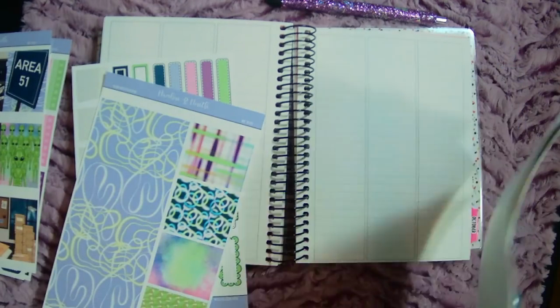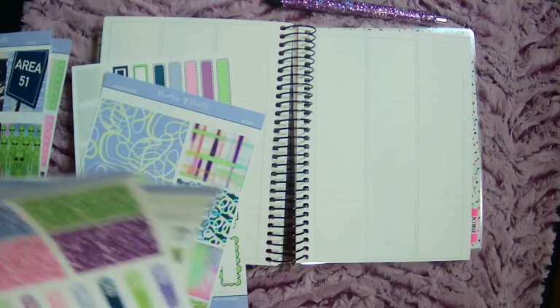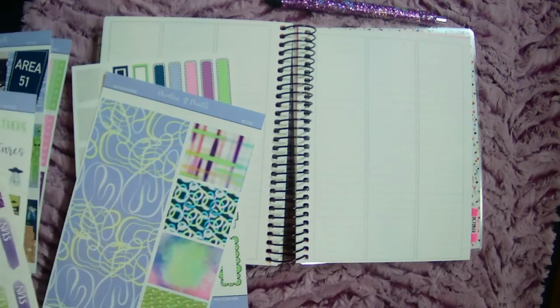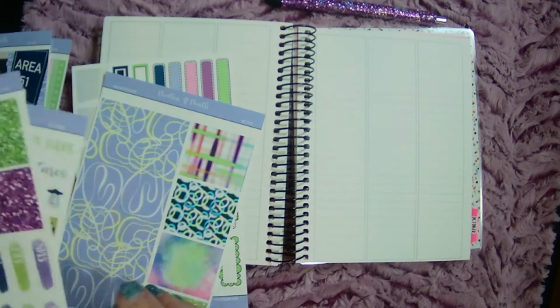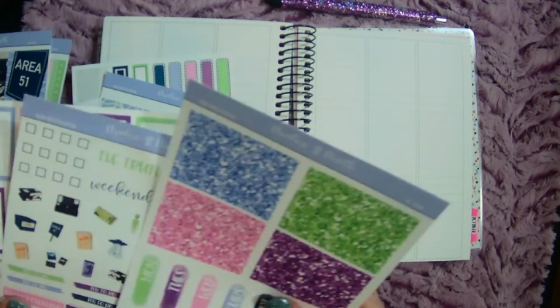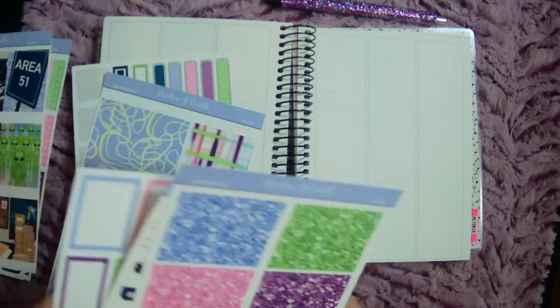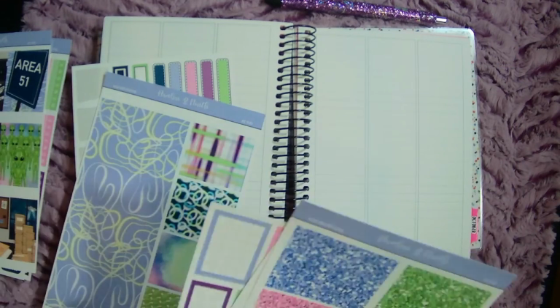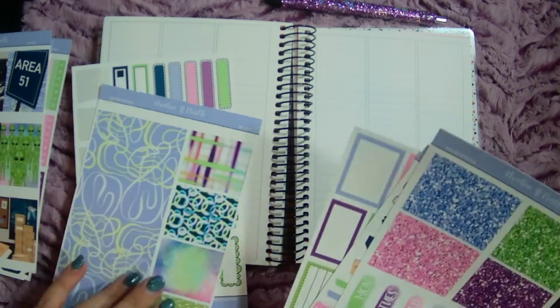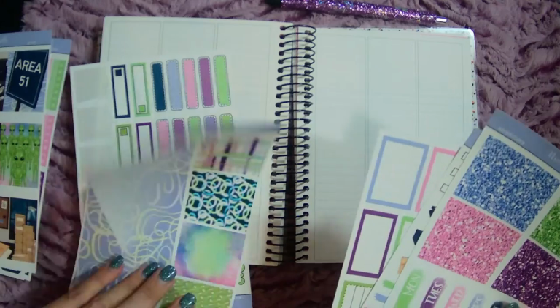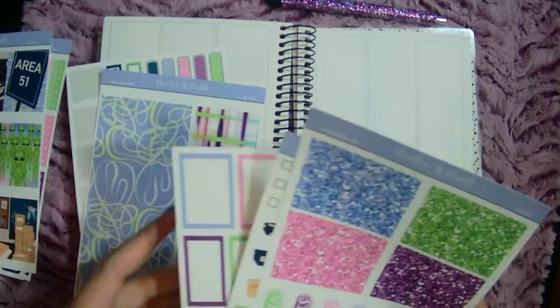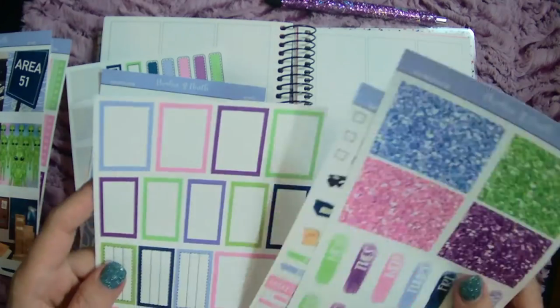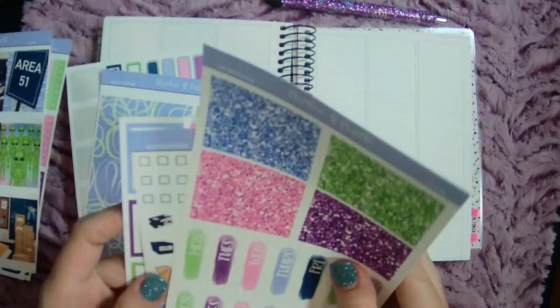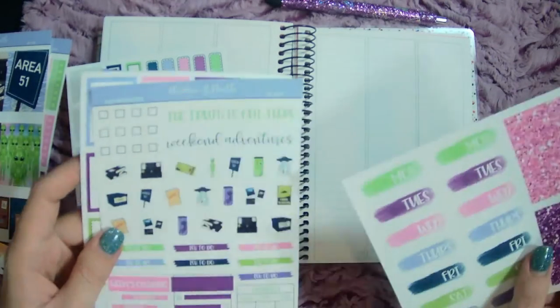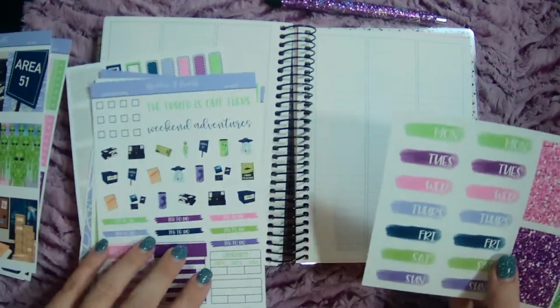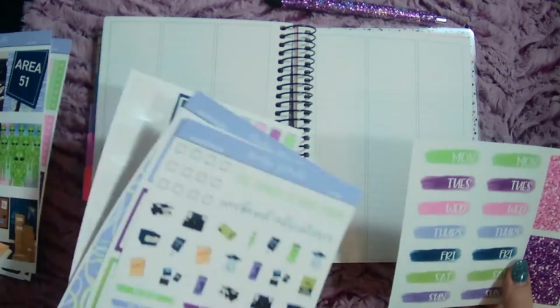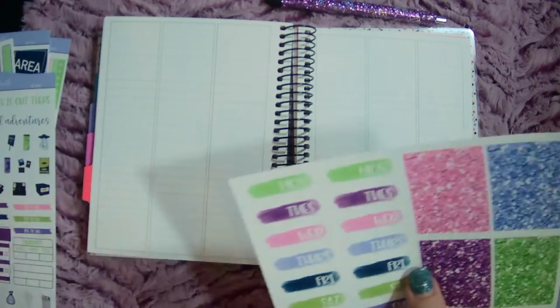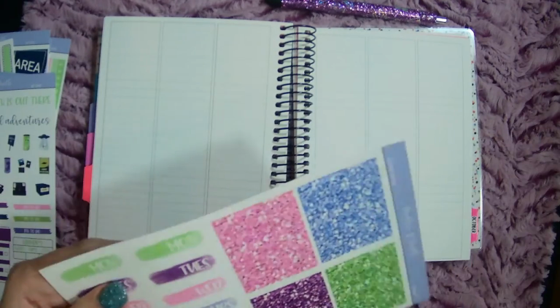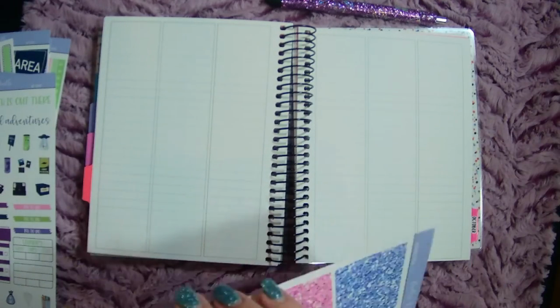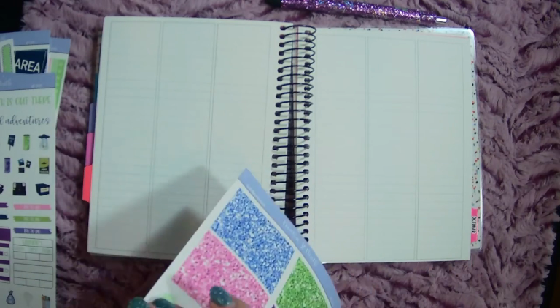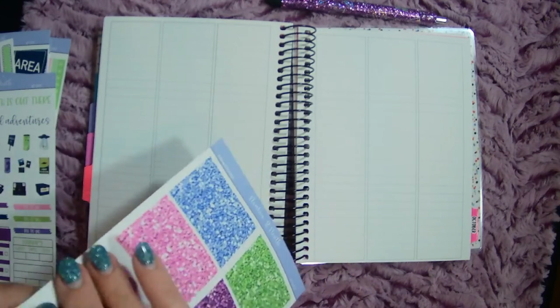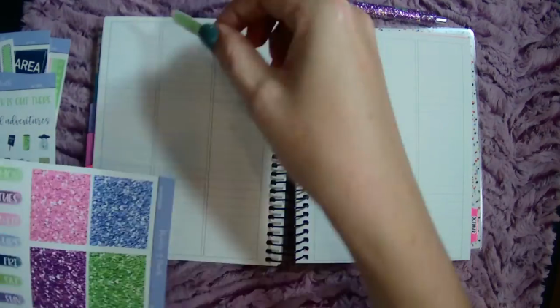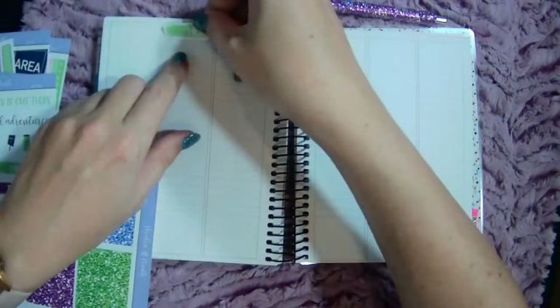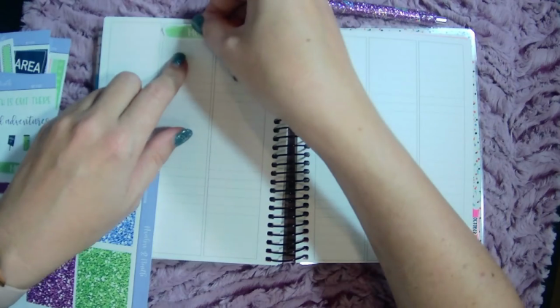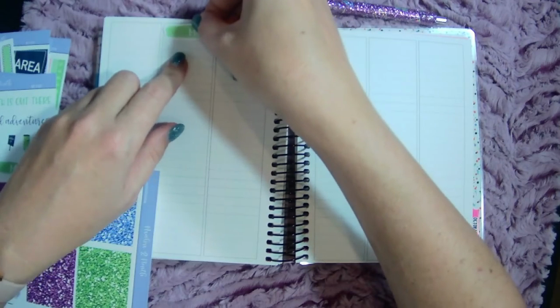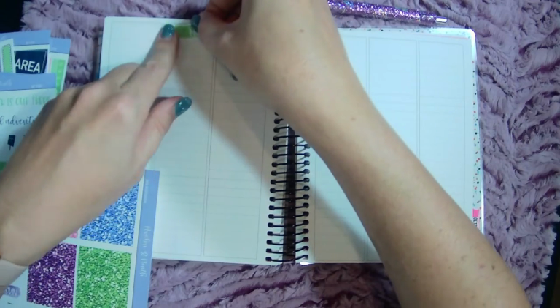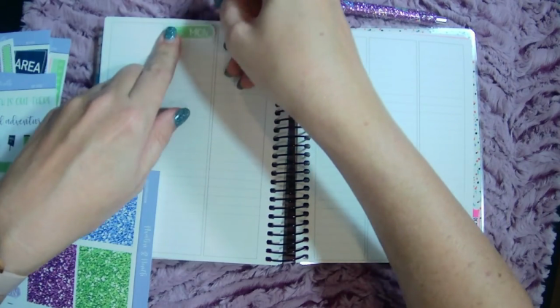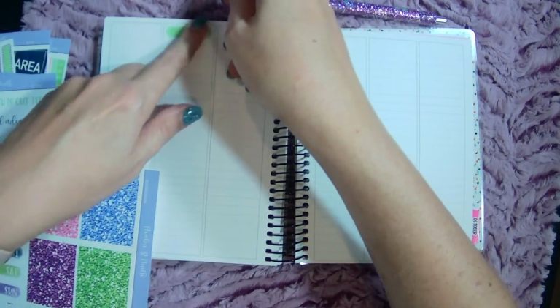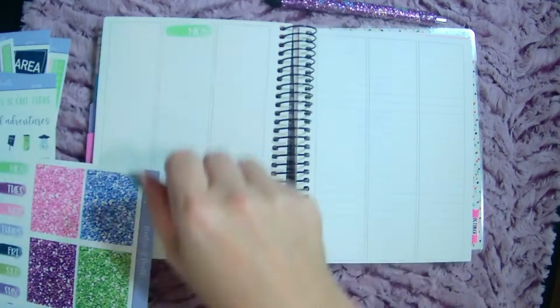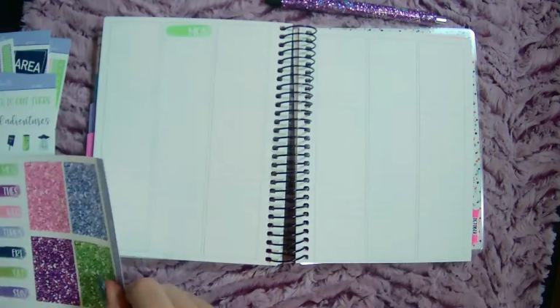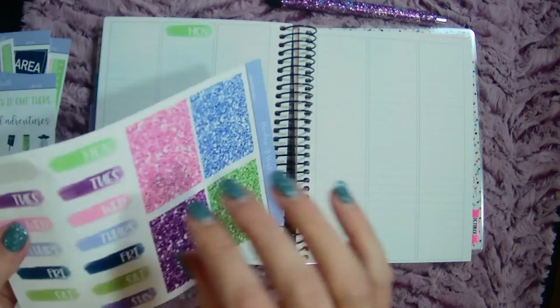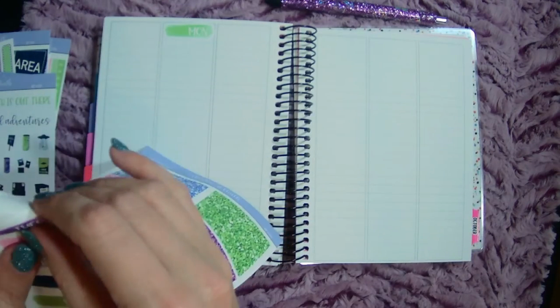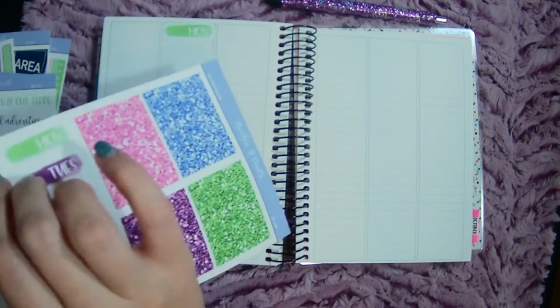I have some date dots I can use too, so let's go ahead and put in days of the week. So many leftovers — these kits are huge, guys.